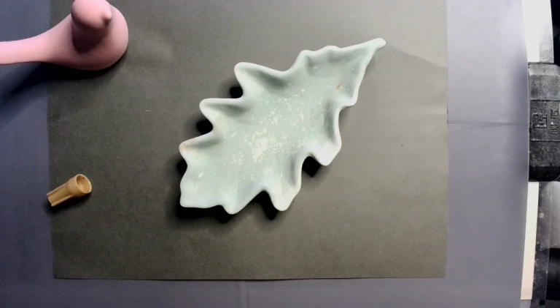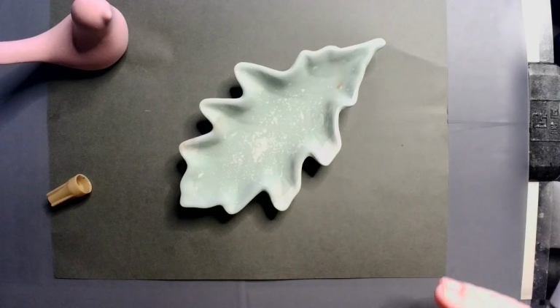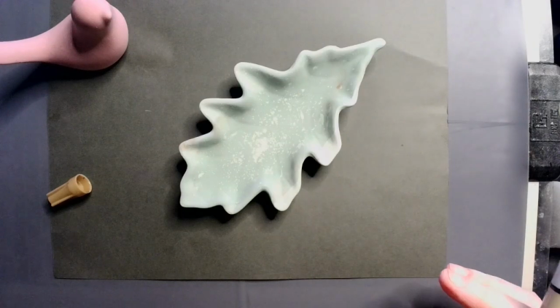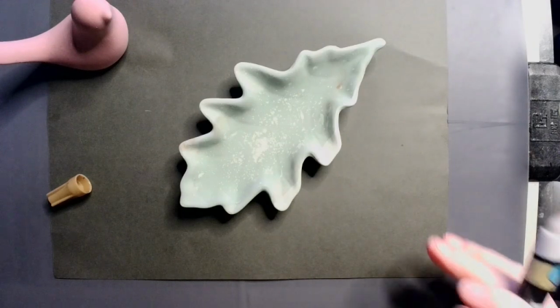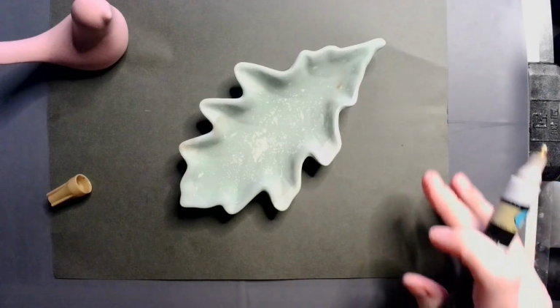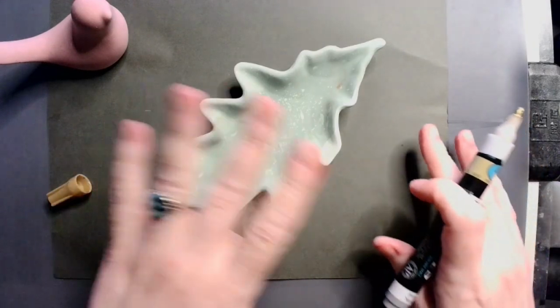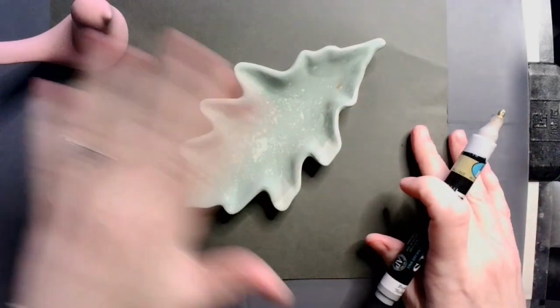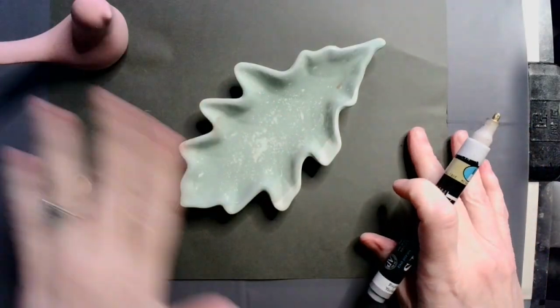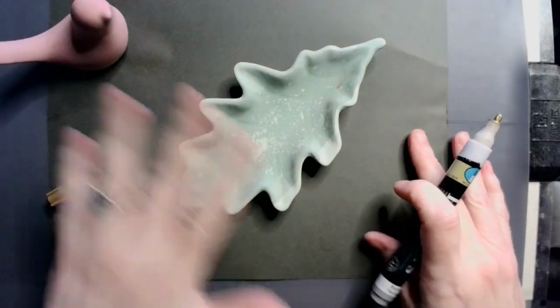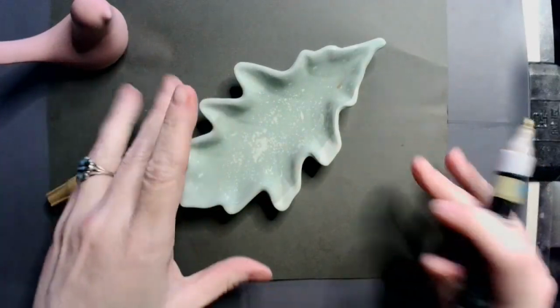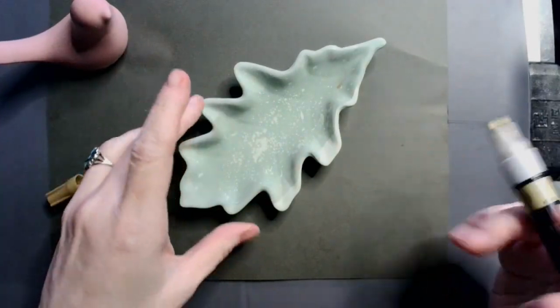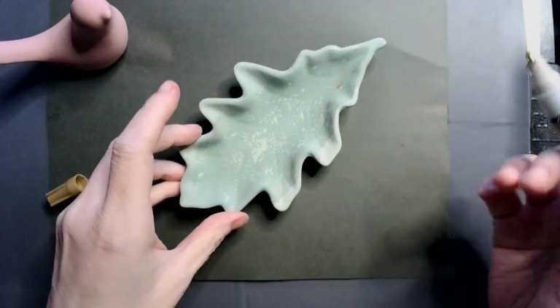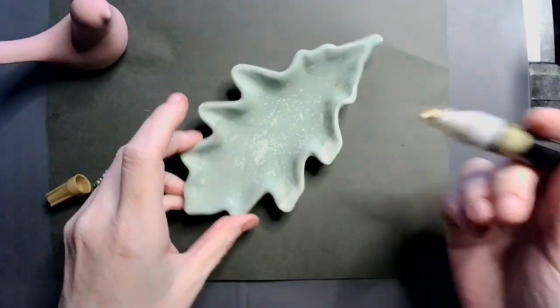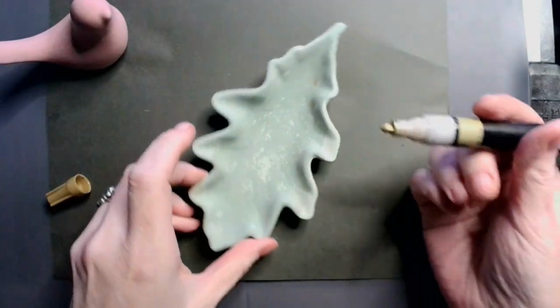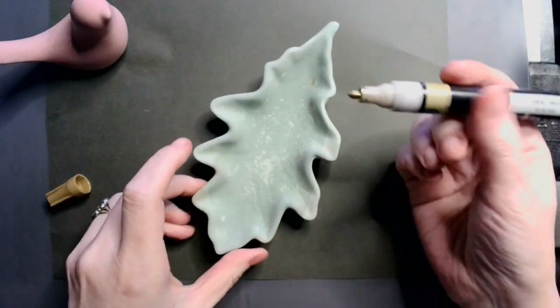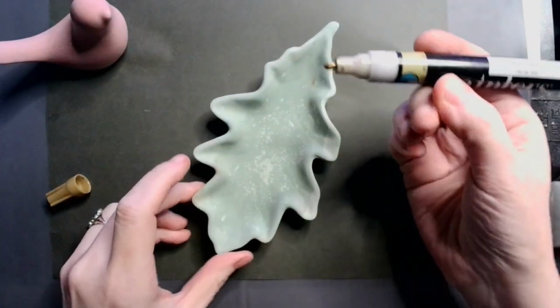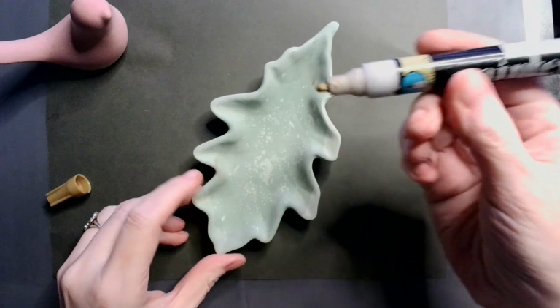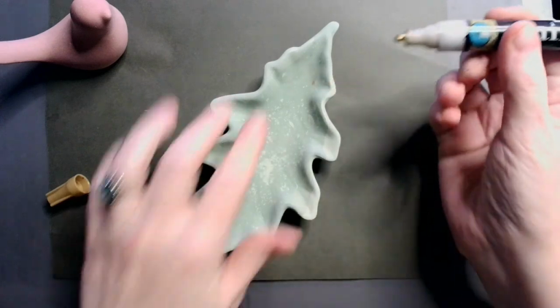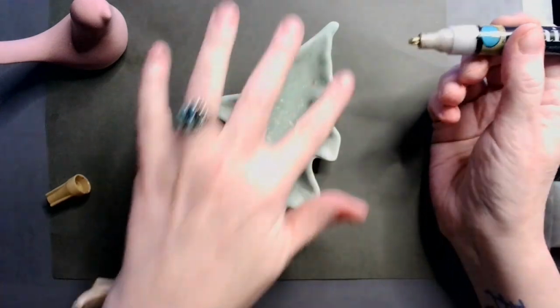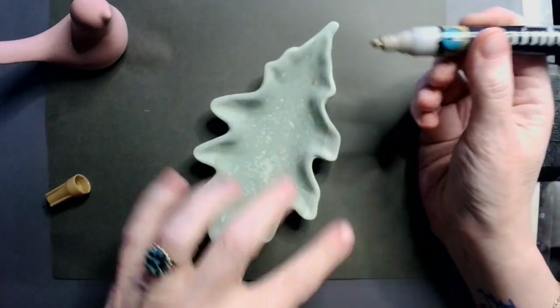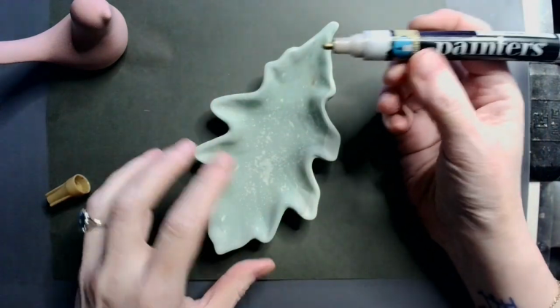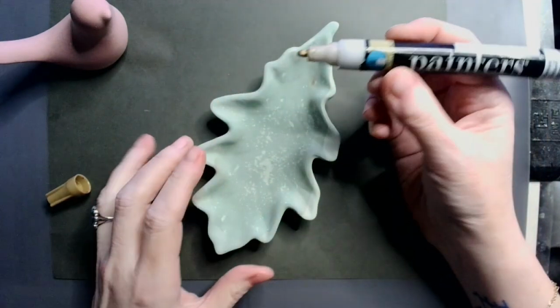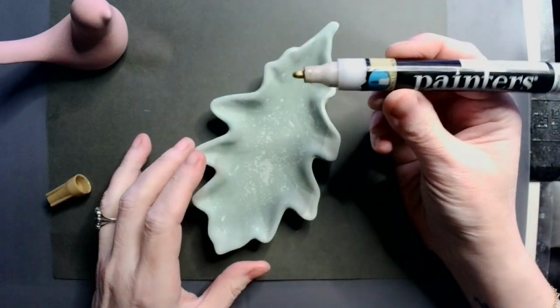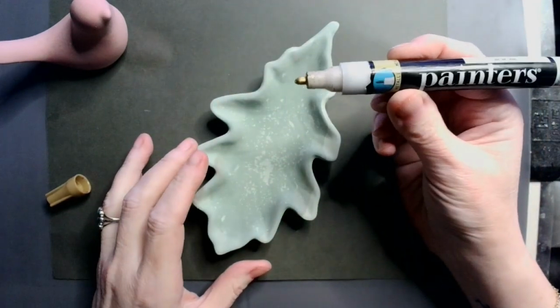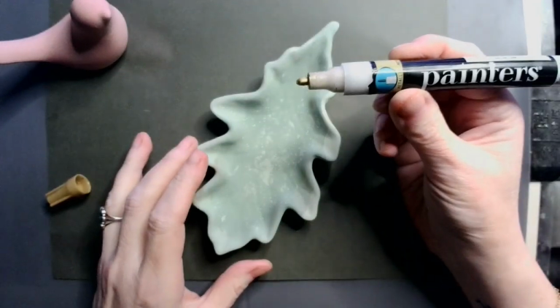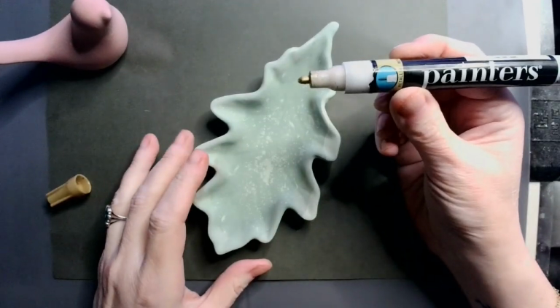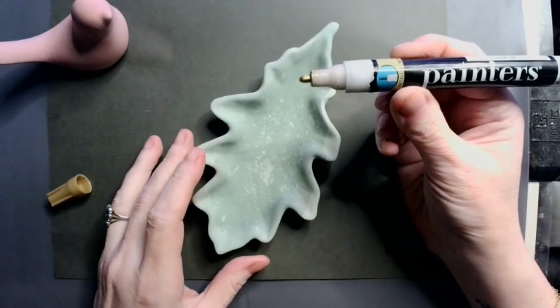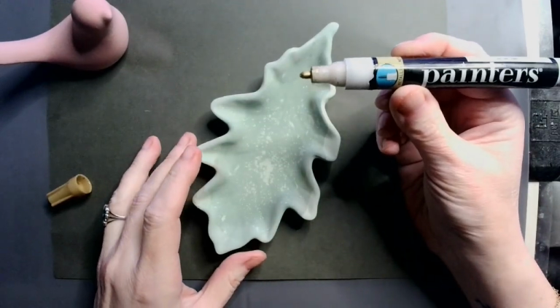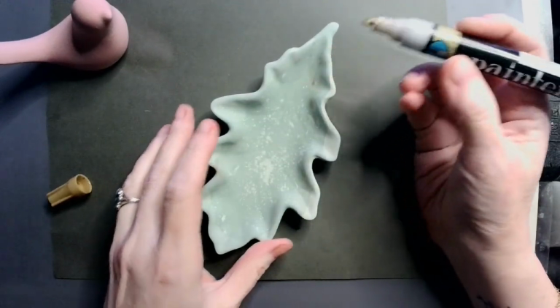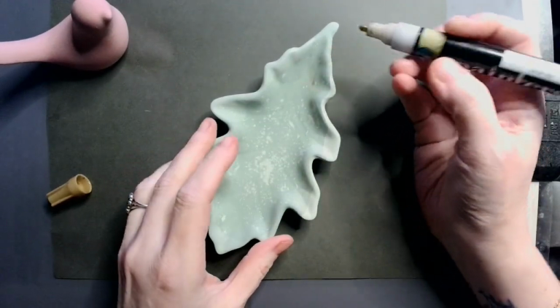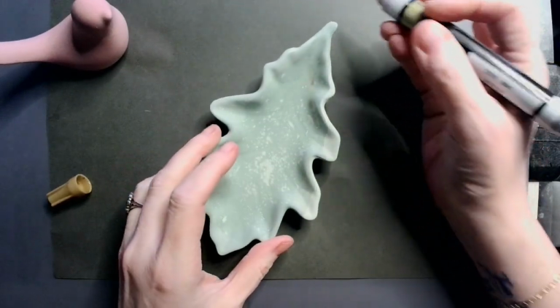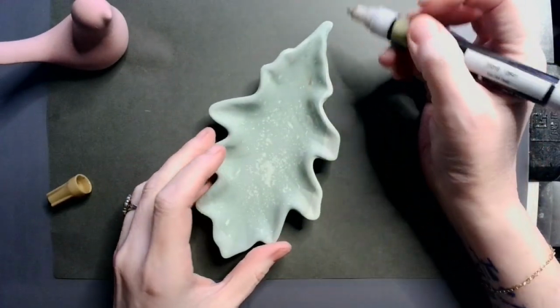Alright, so while these guys are drying, I'm going to go ahead and go around the perimeter here with just a gold paint pen.